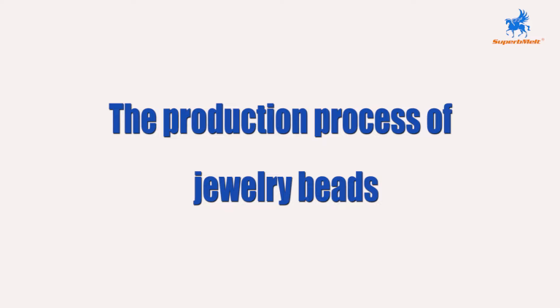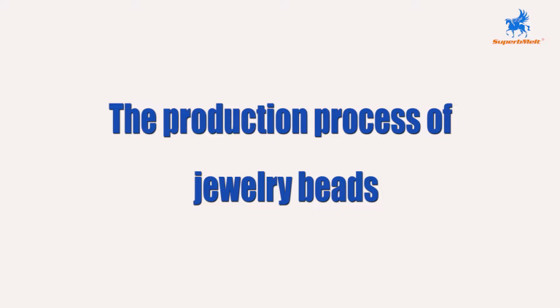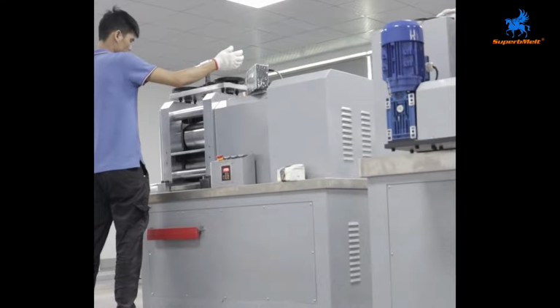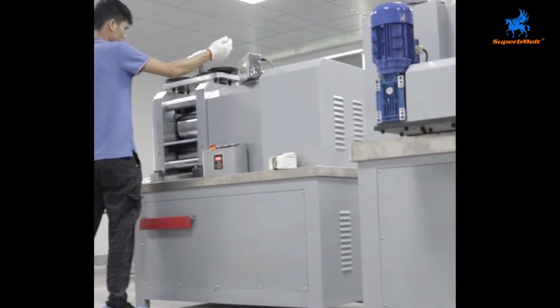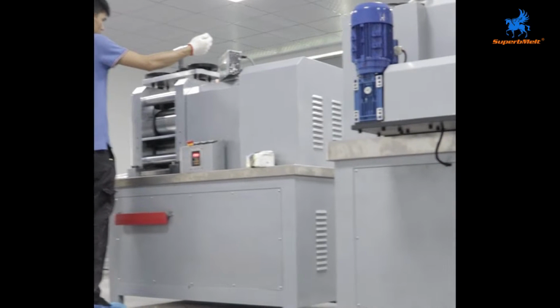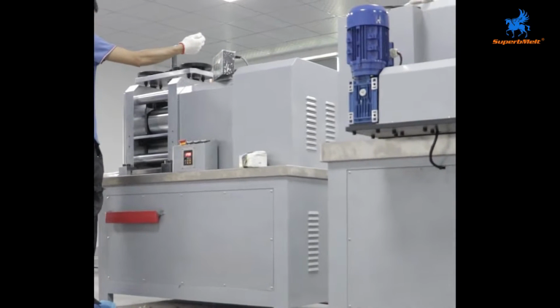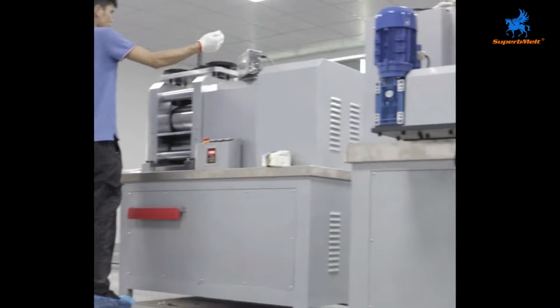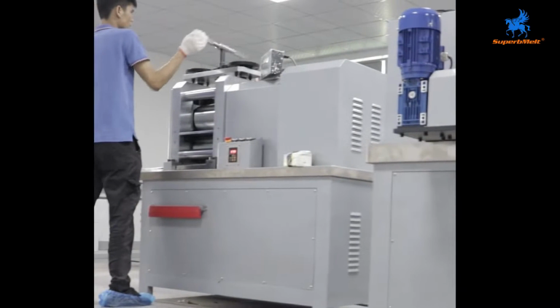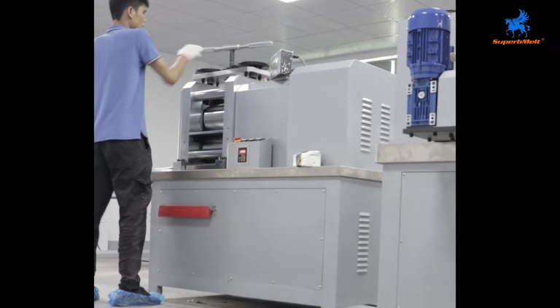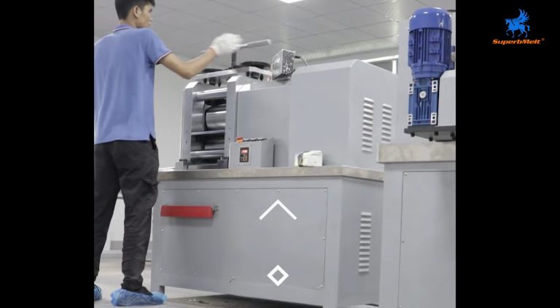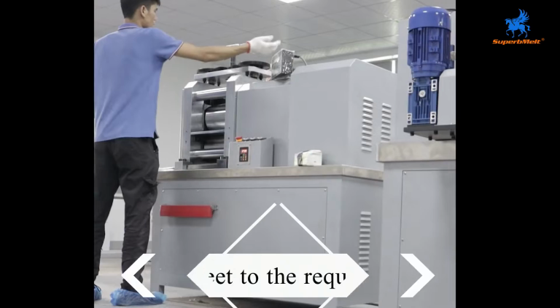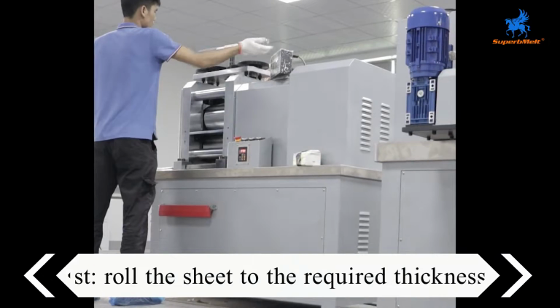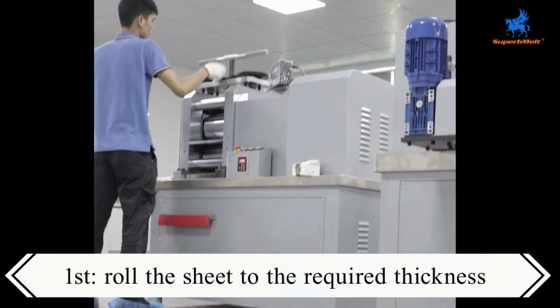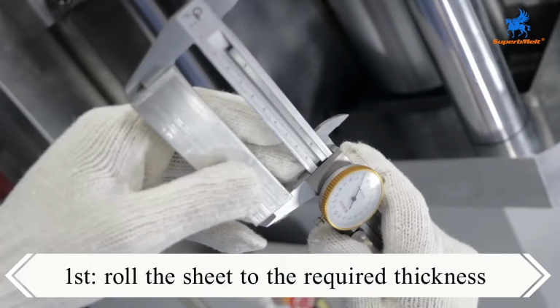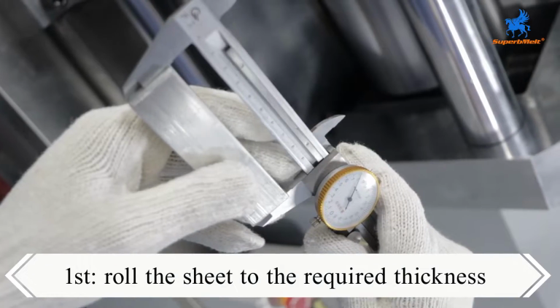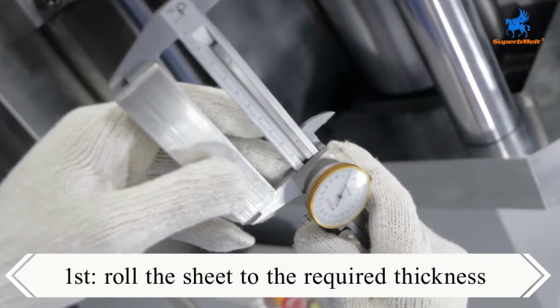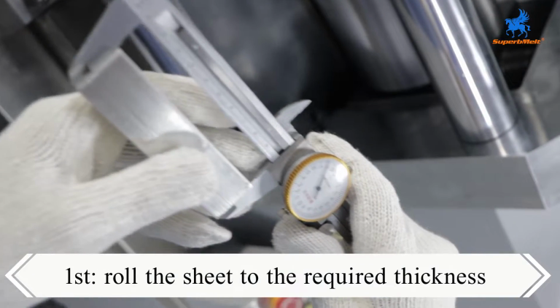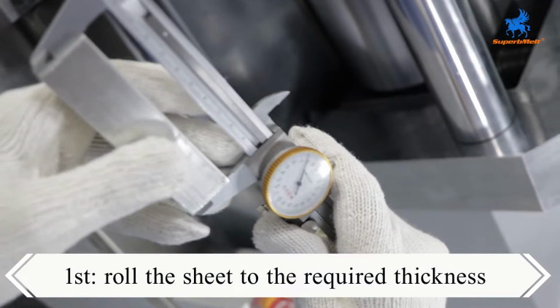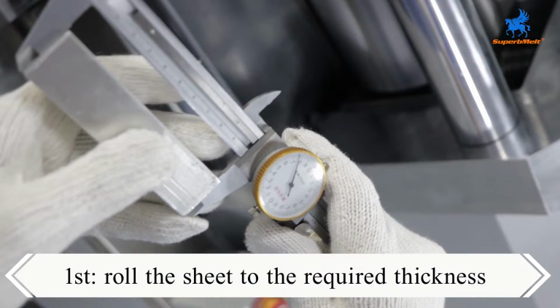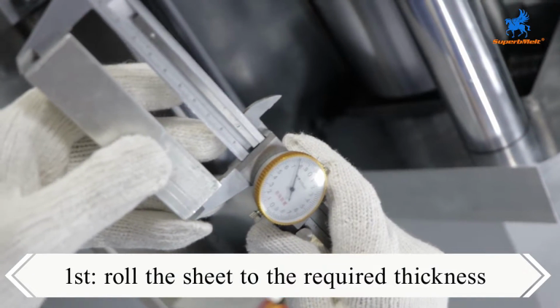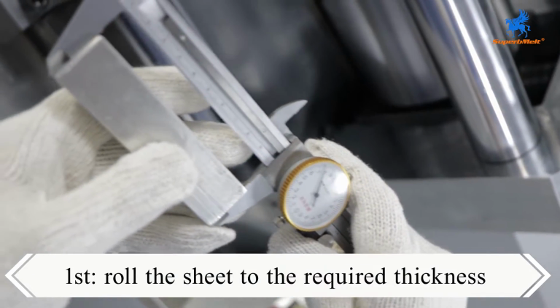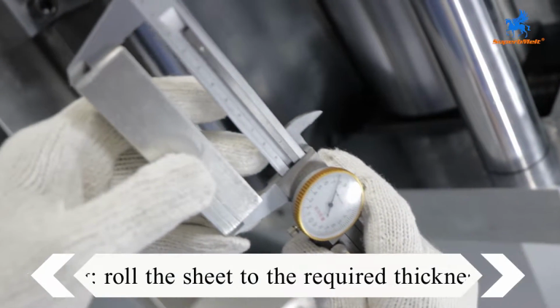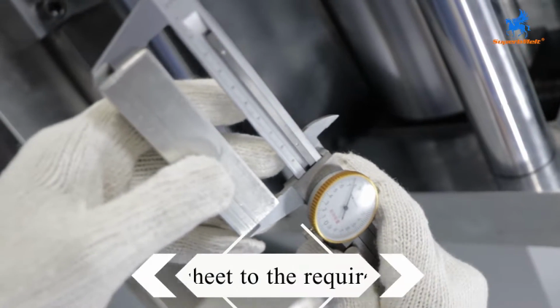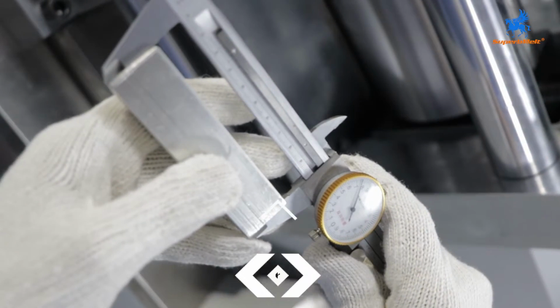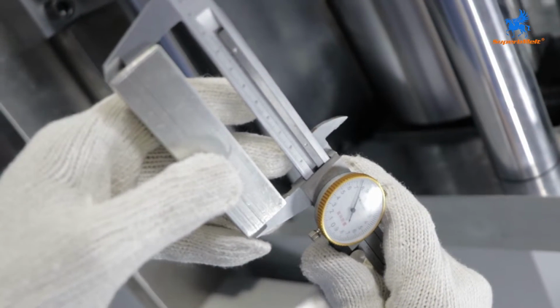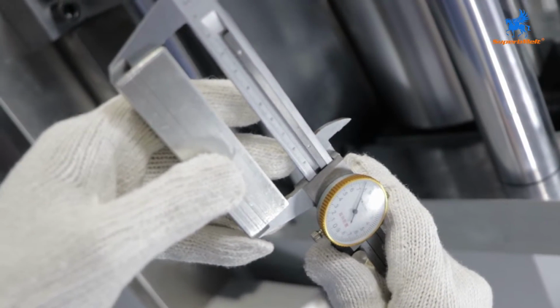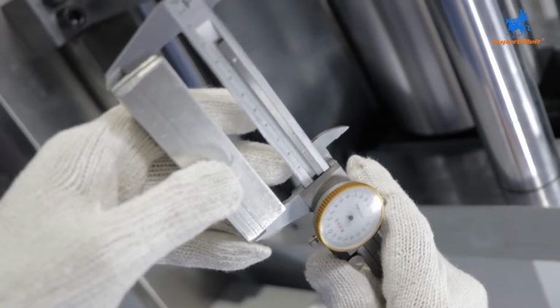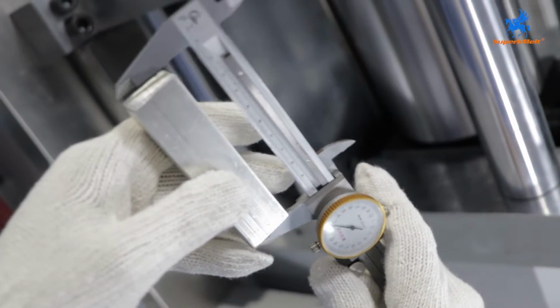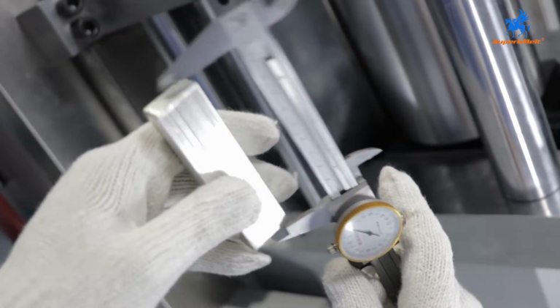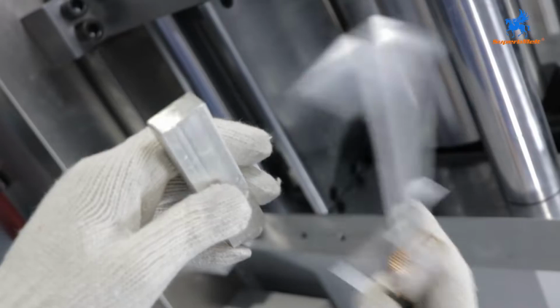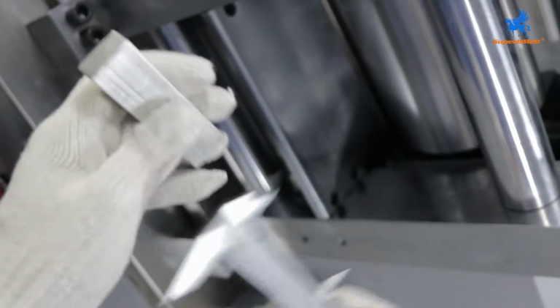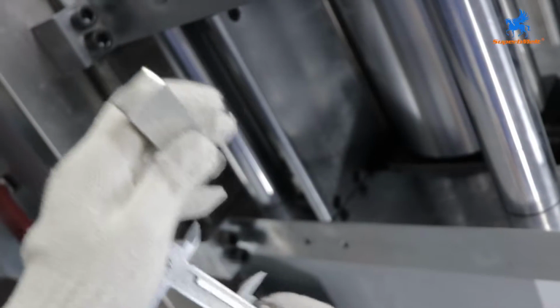In the first step of making beads, we need to use a rolling mill. Put the plate into the rolling mill and roll it to the required thickness.